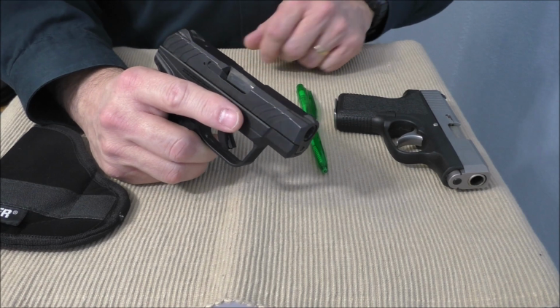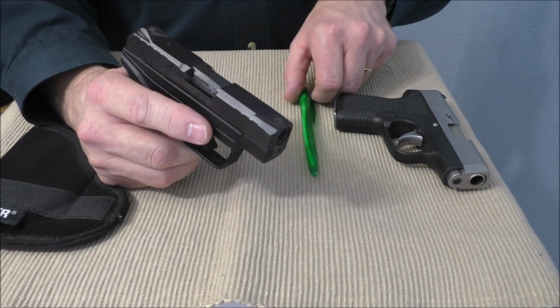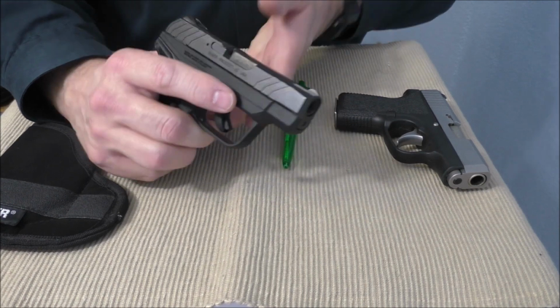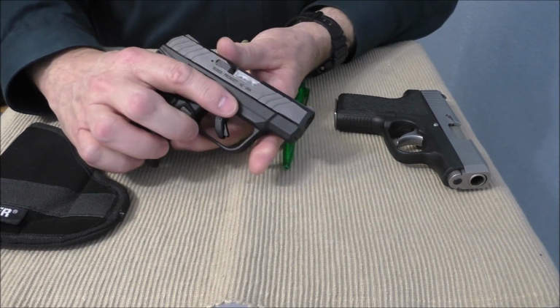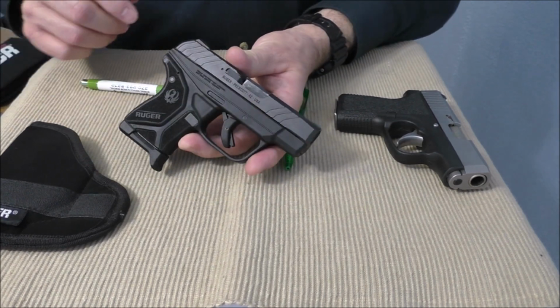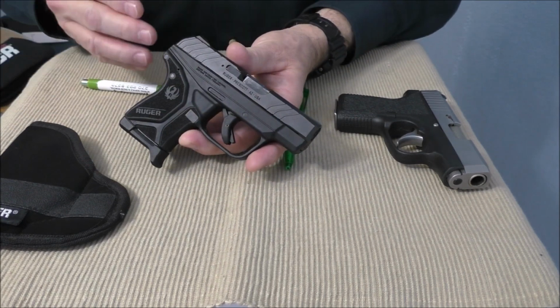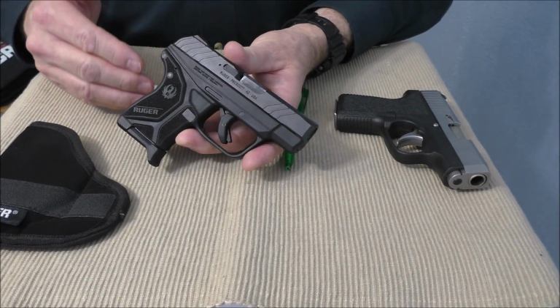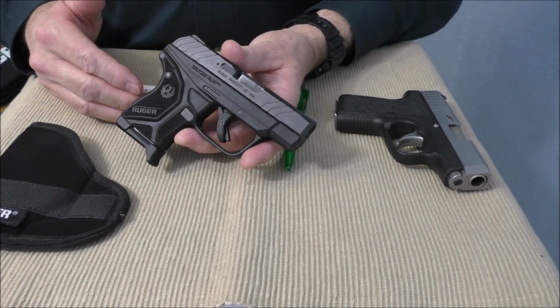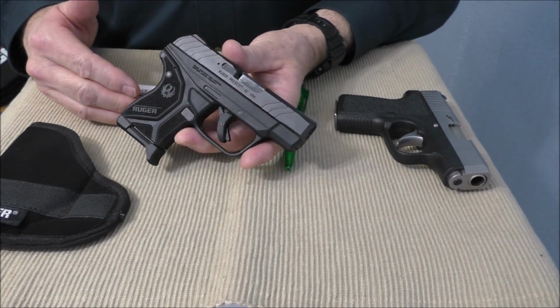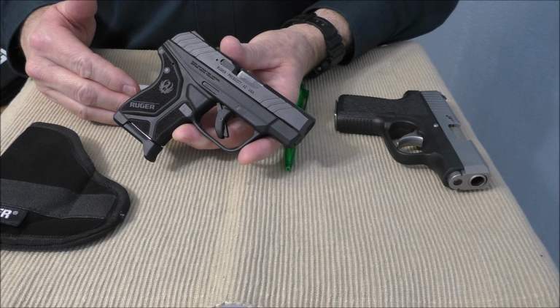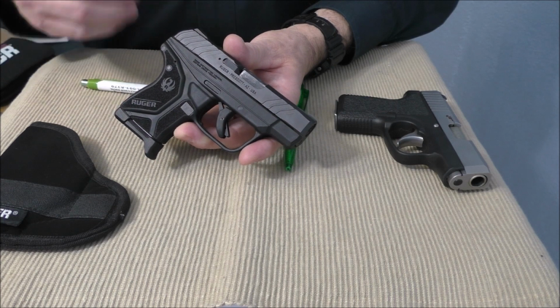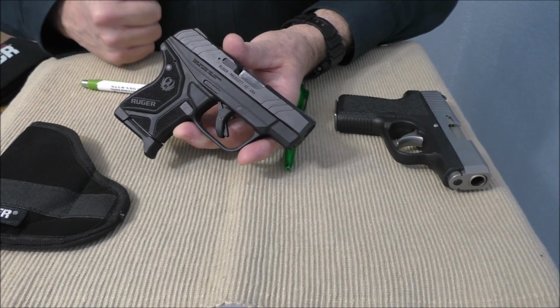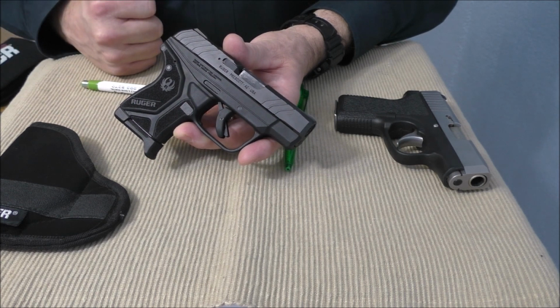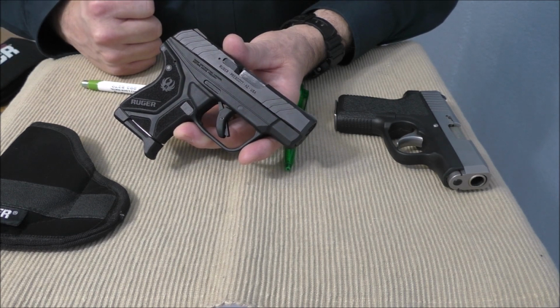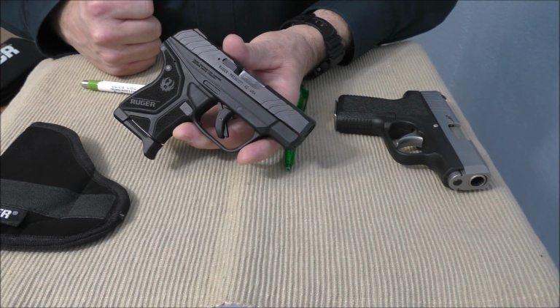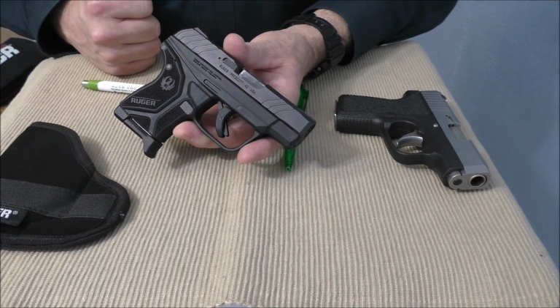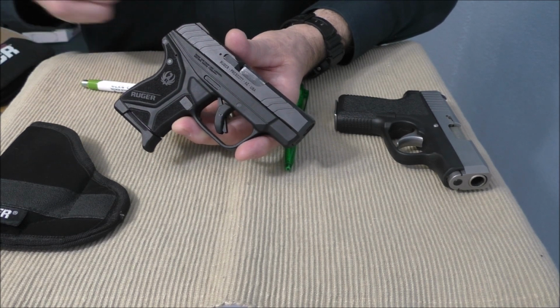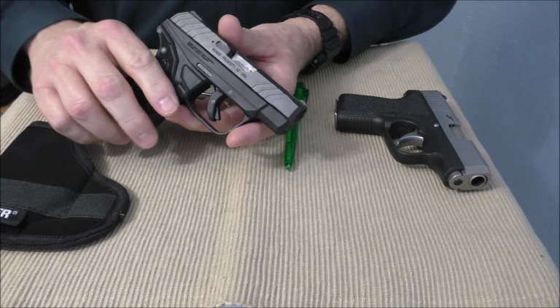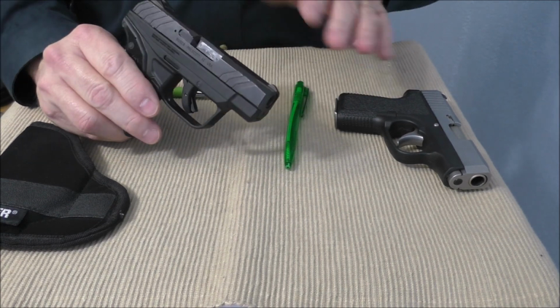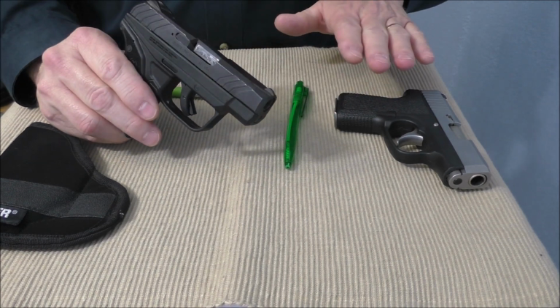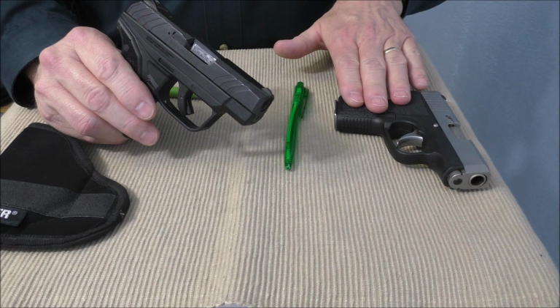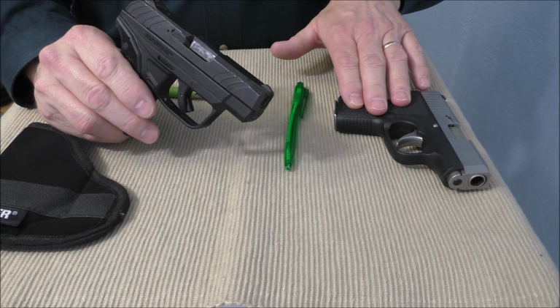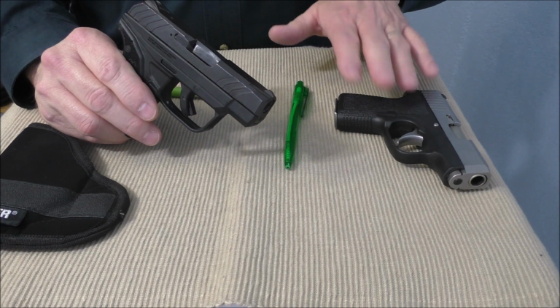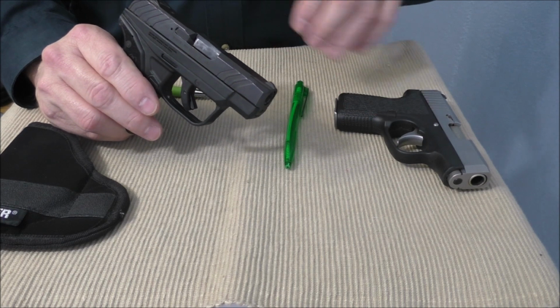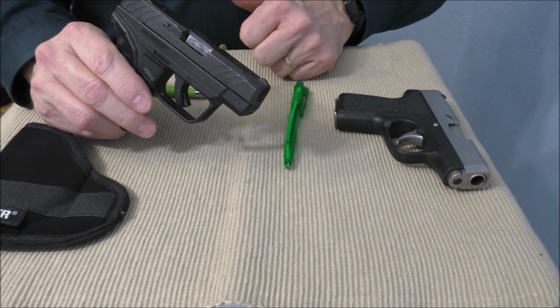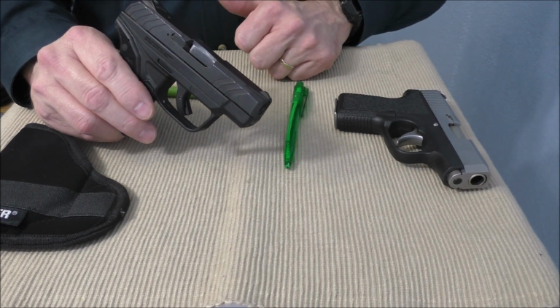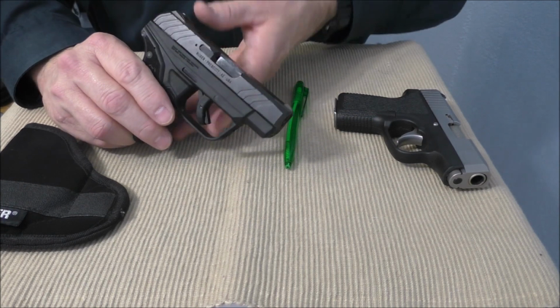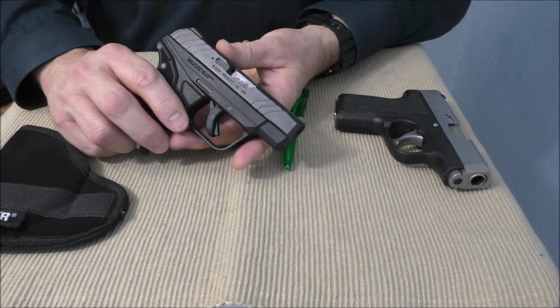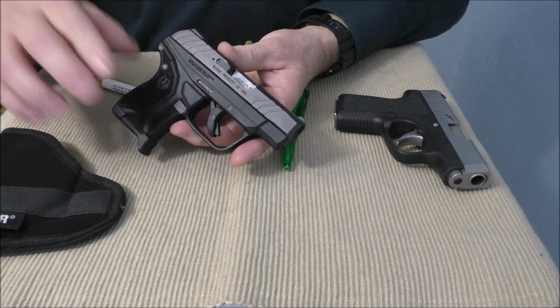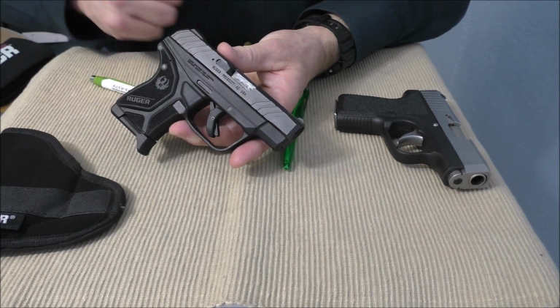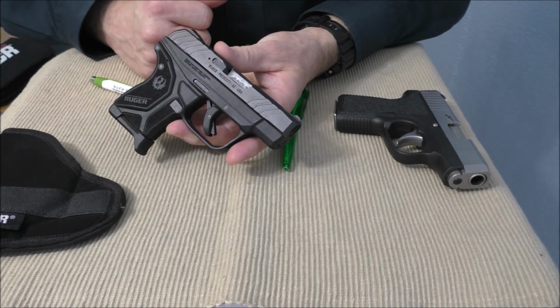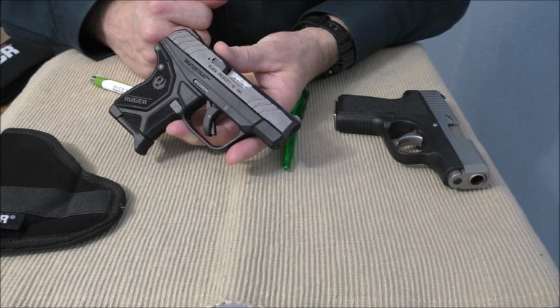Number two is reliability. I have found that the Ruger LCP2 pretty much eats any type of ammo that you feed into it. That is not the case with the Kahr — it is a little ammo sensitive. So reliability wins out with the Ruger.